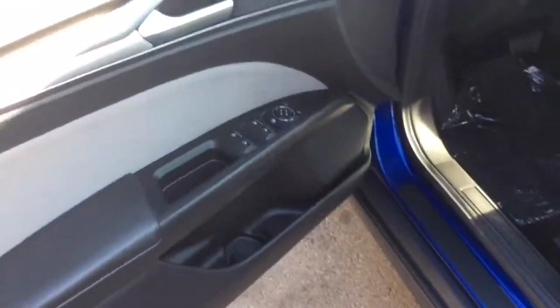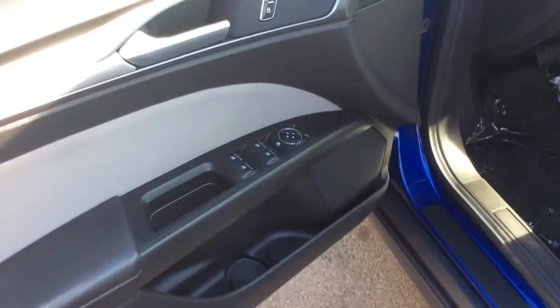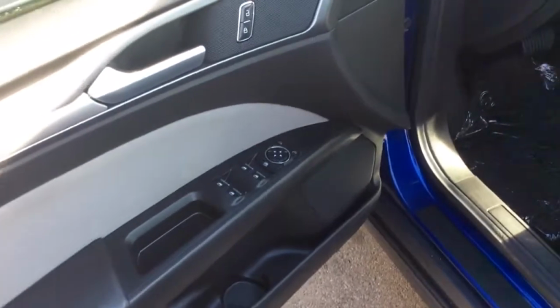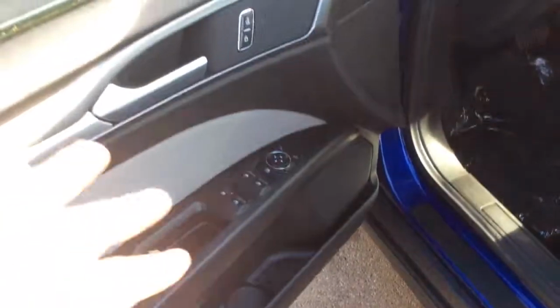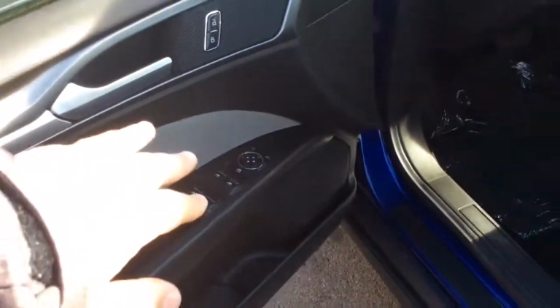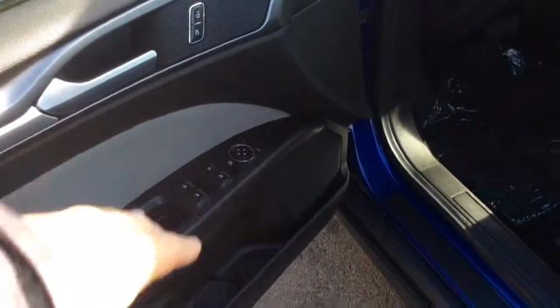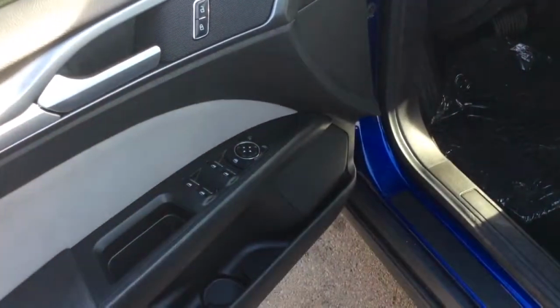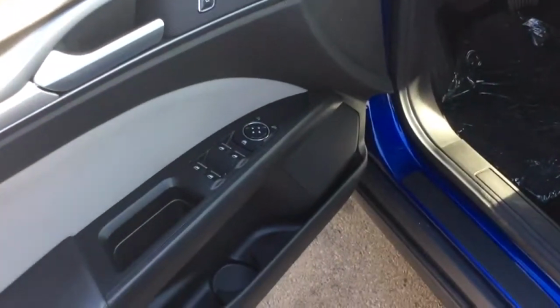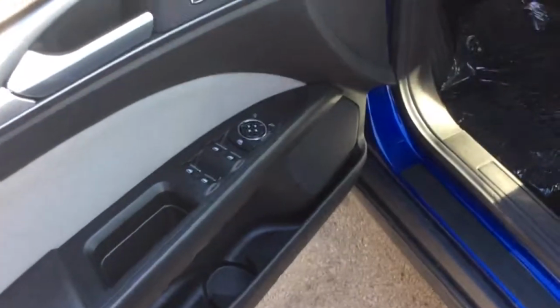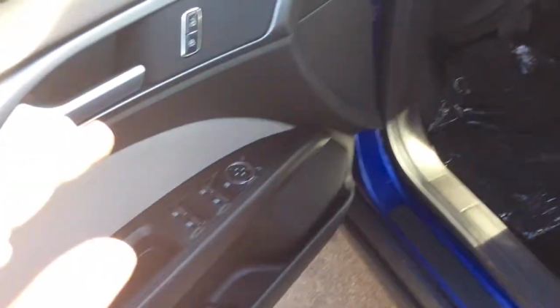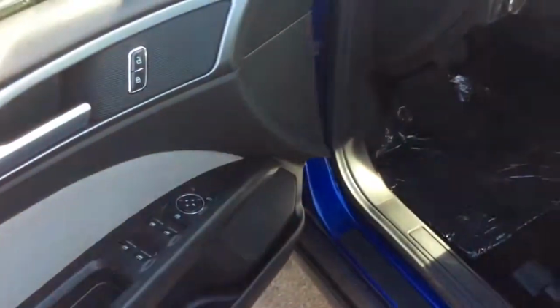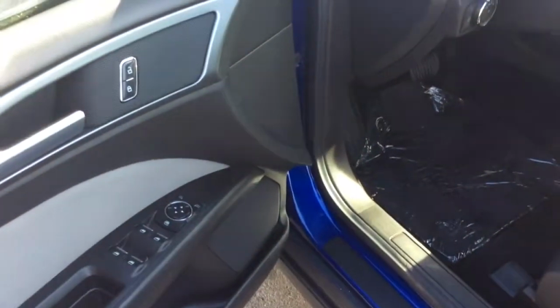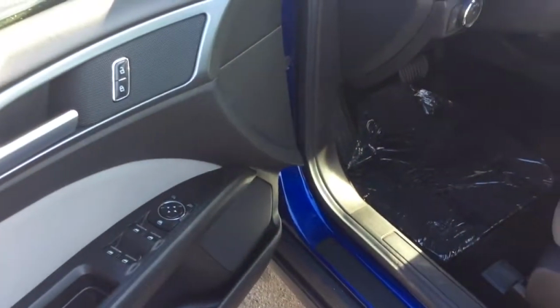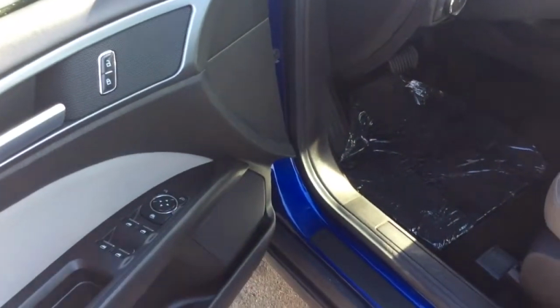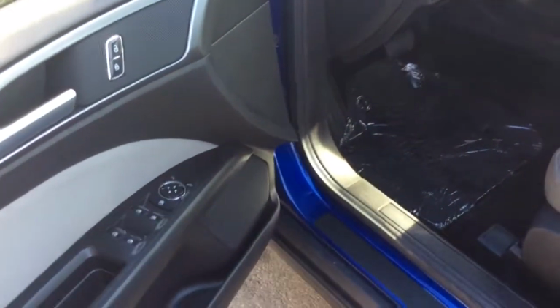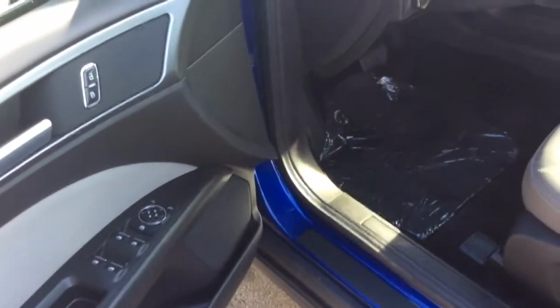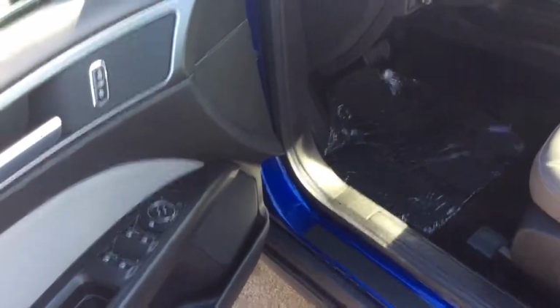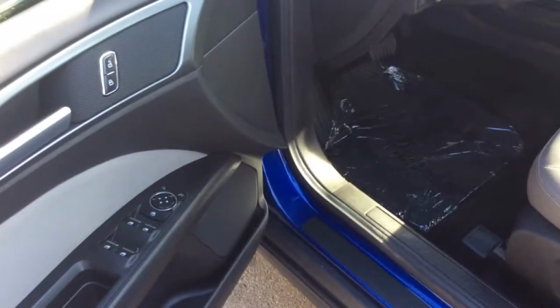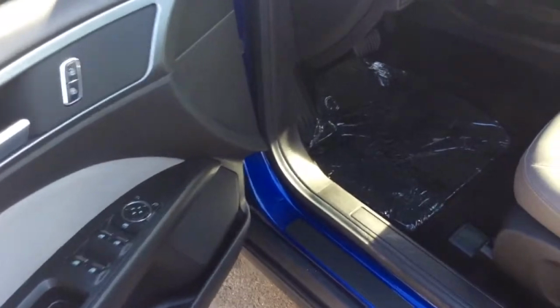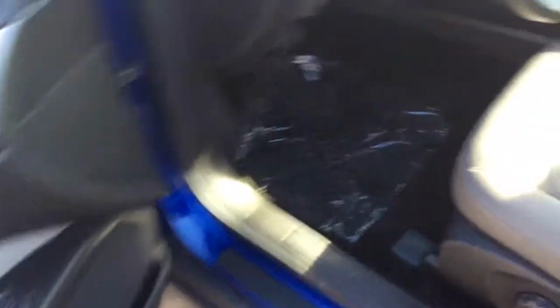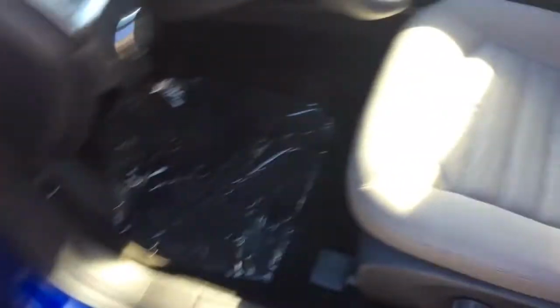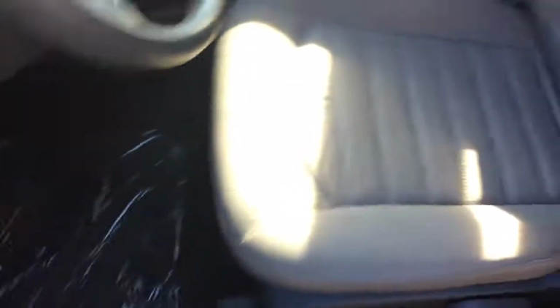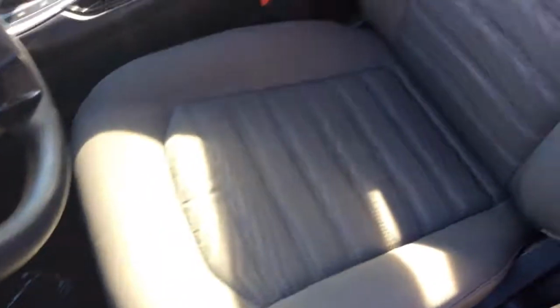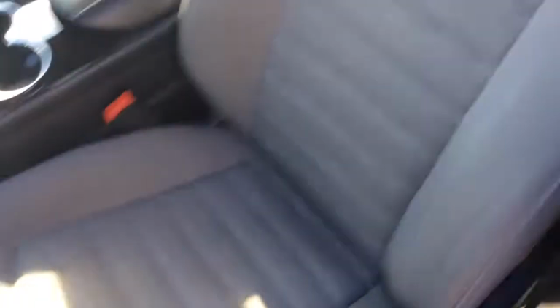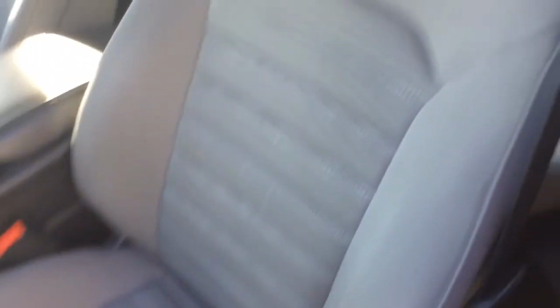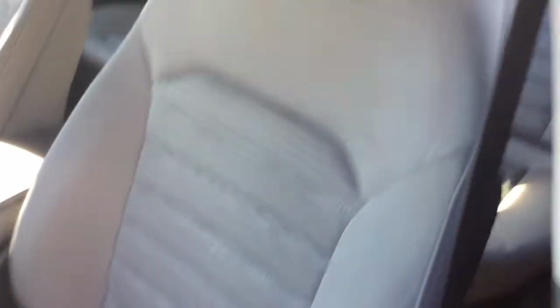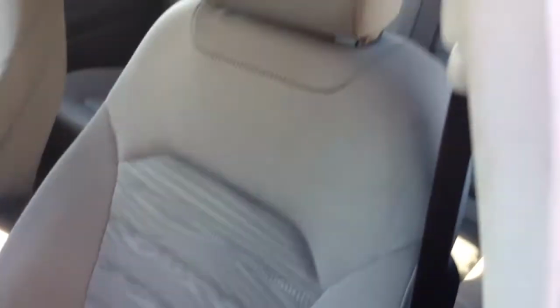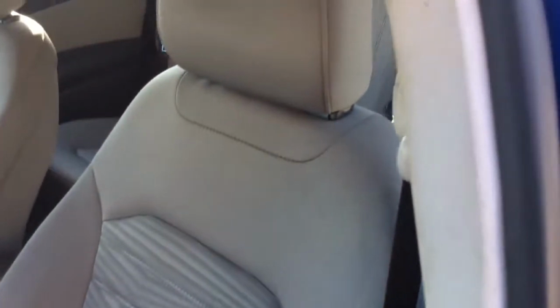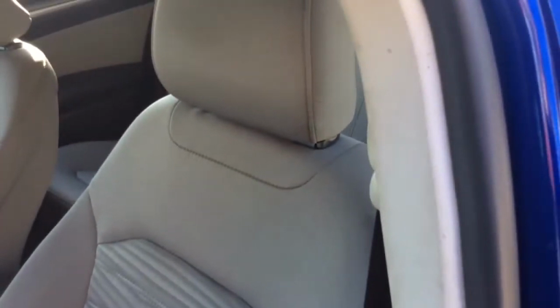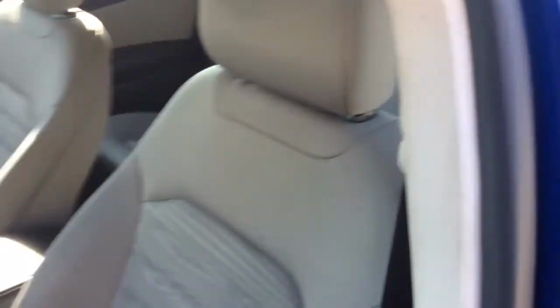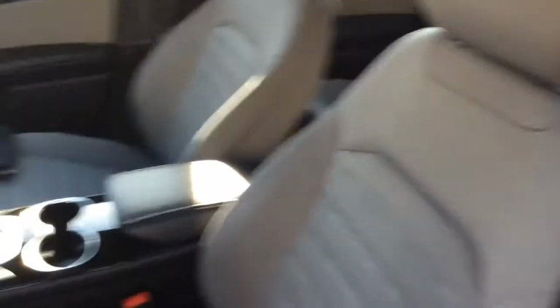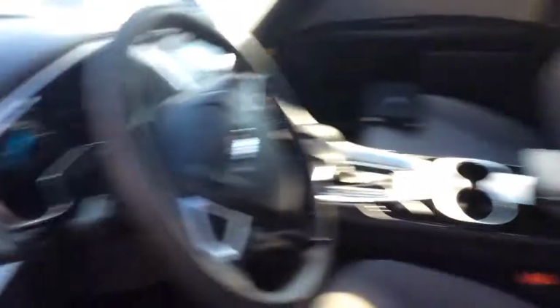It has power windows, power locks, power mirrors in the doors. You can hear the car is actually running right now — it's just on the hybrid battery, so the gas motor is not running. It's a super quiet car.